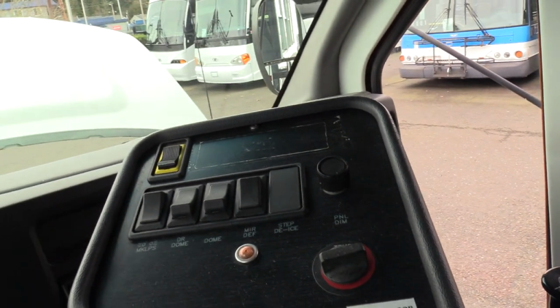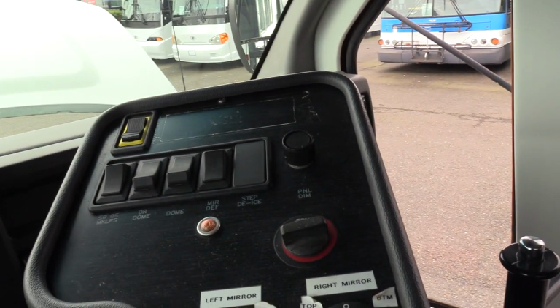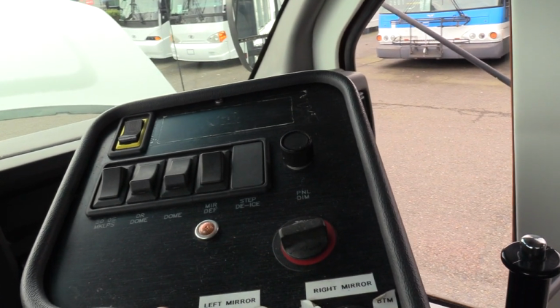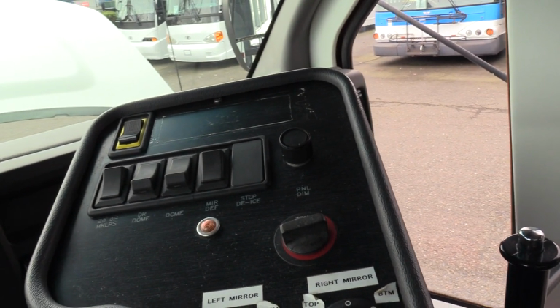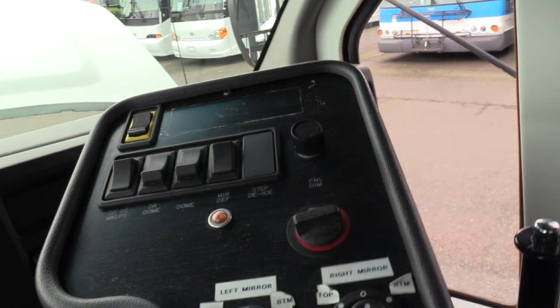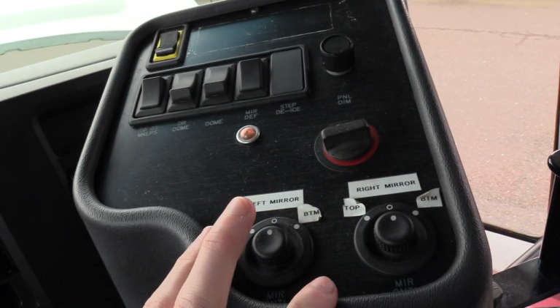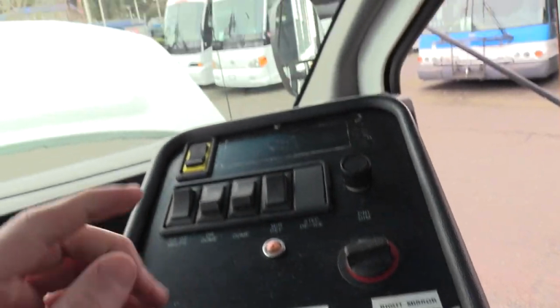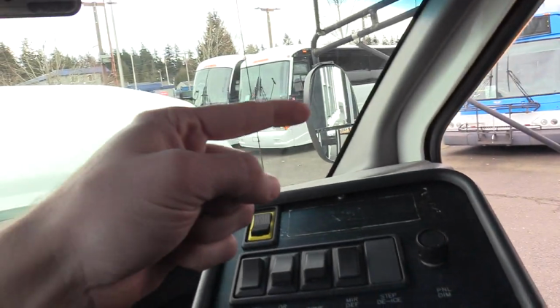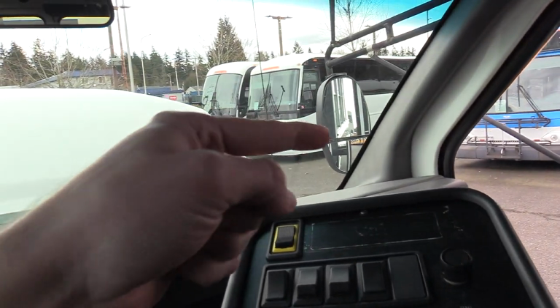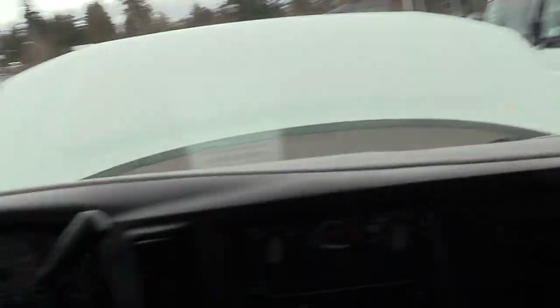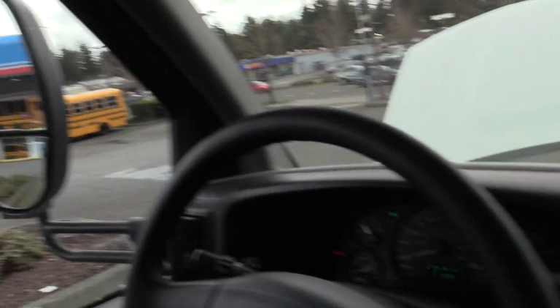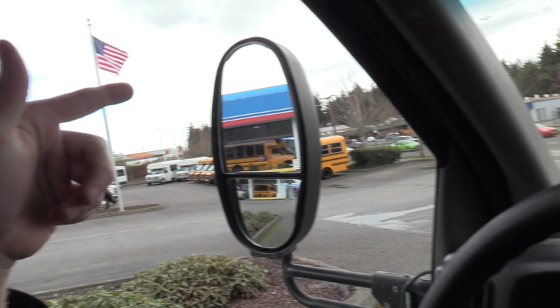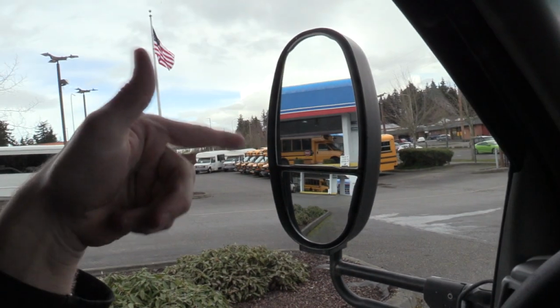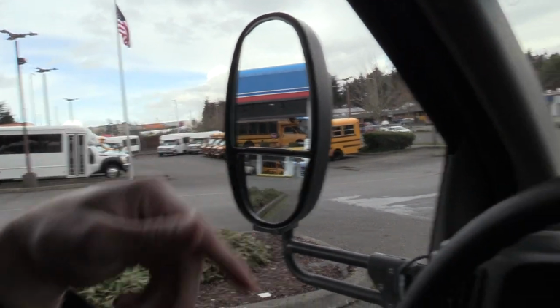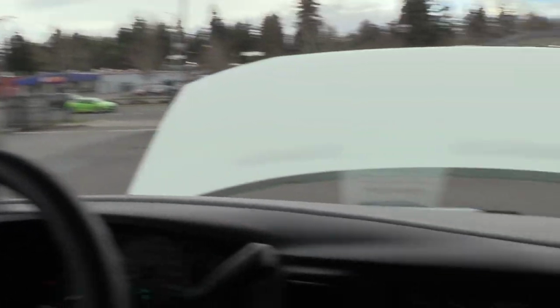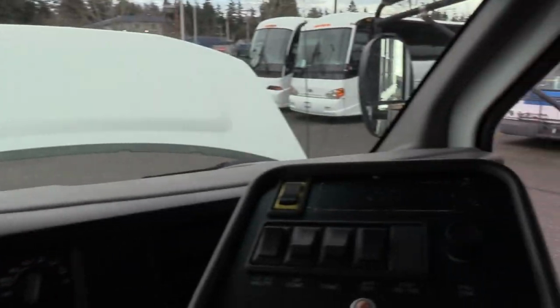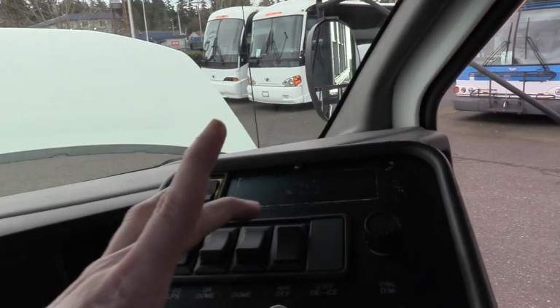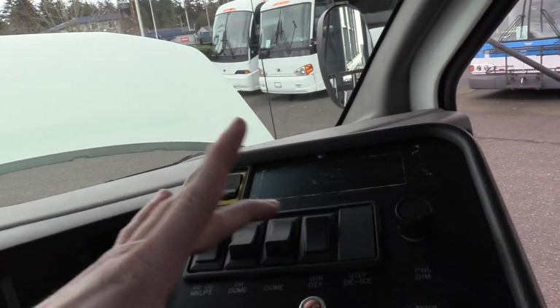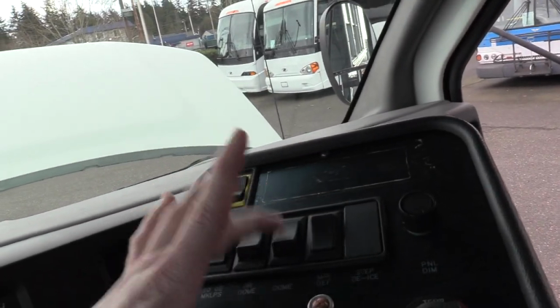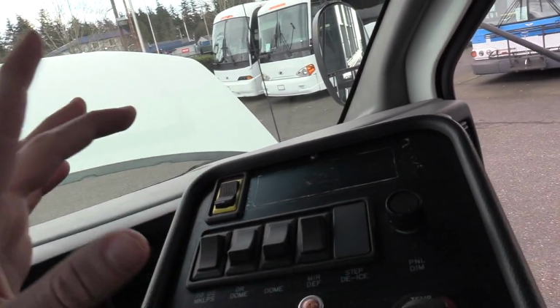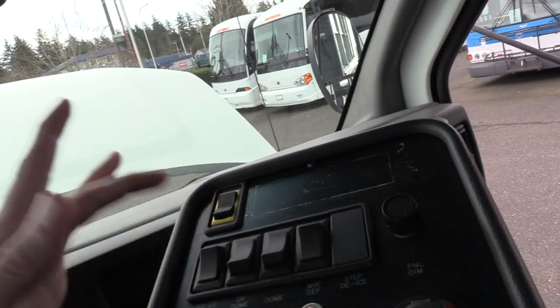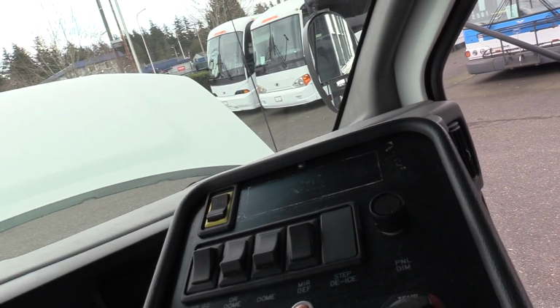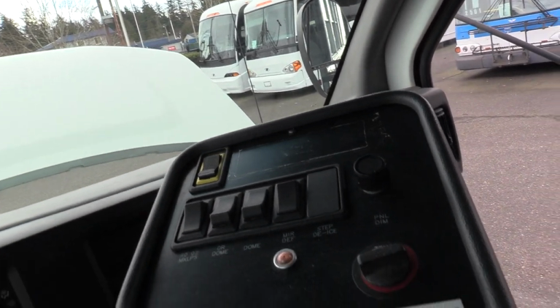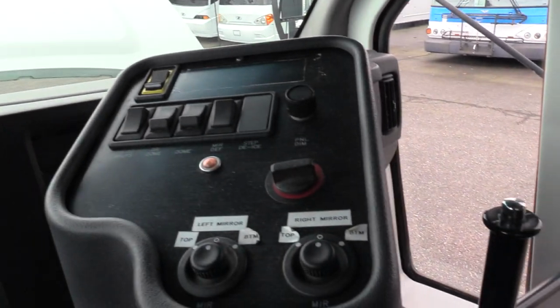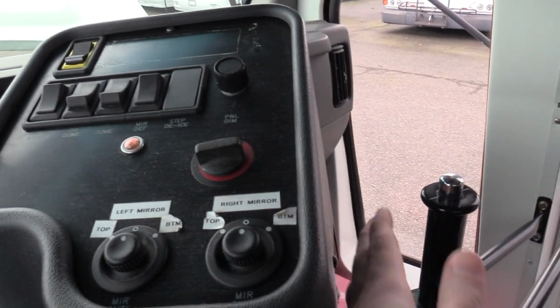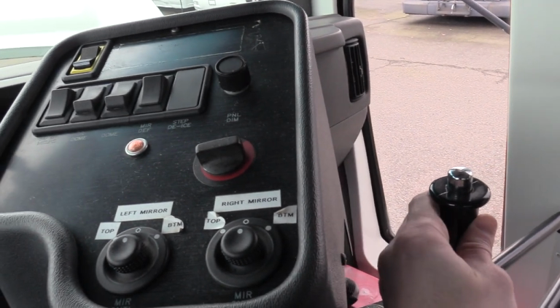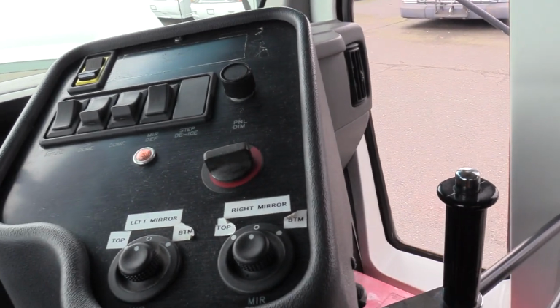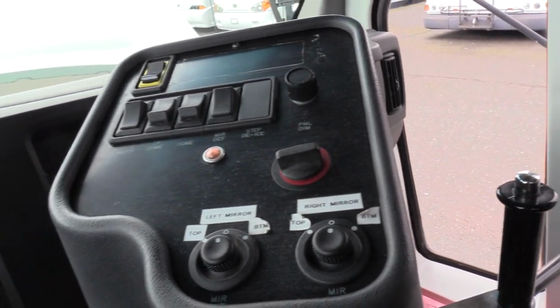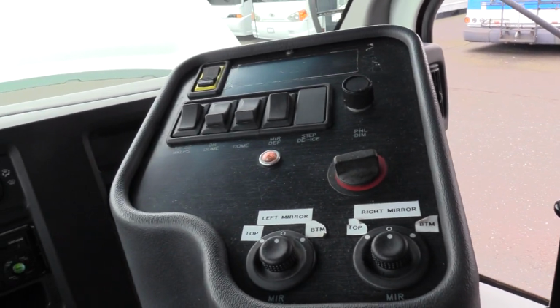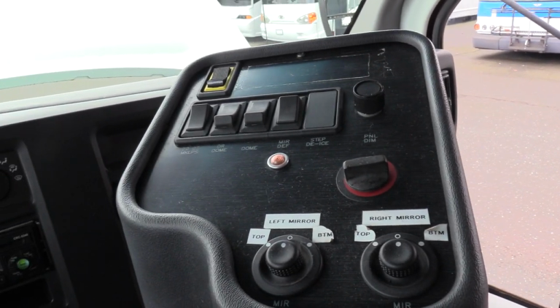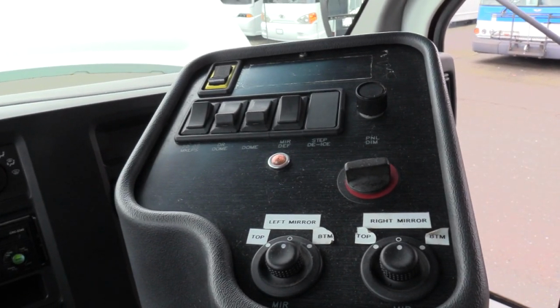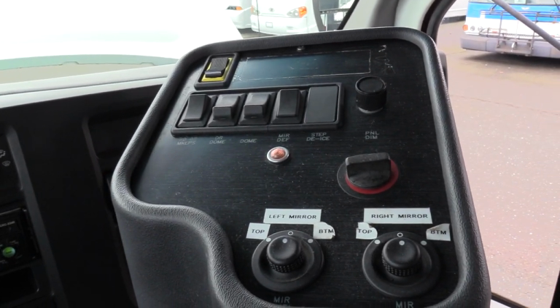Up top here we've got powered mirrors for both the top and bottom, and they're both heated as well — heated mirrors on top of that. That's that button right there. Dome lights, driver dome, and then a little handle to close the door.